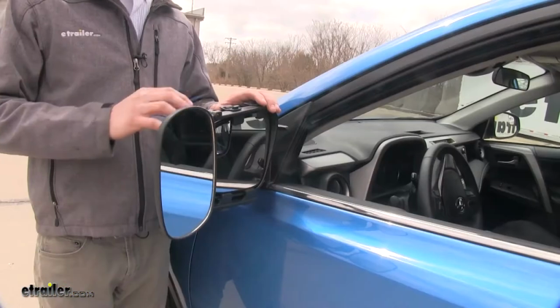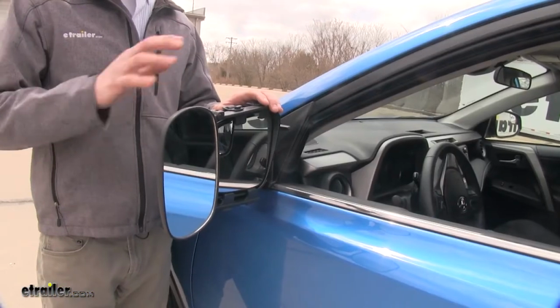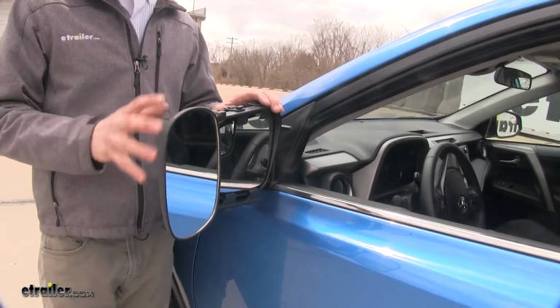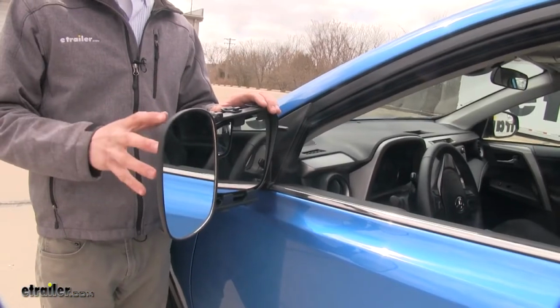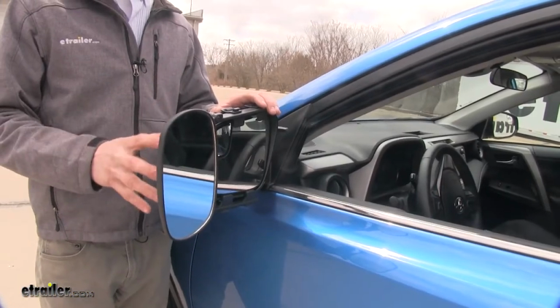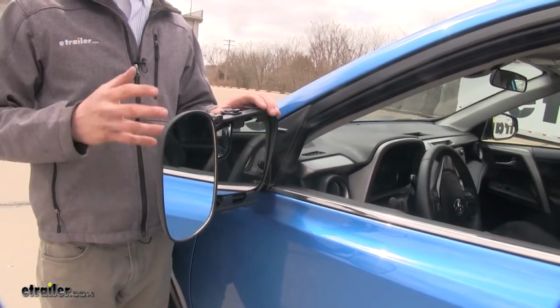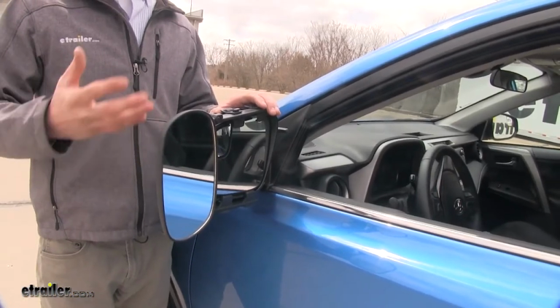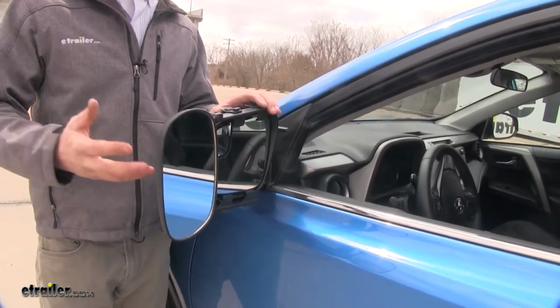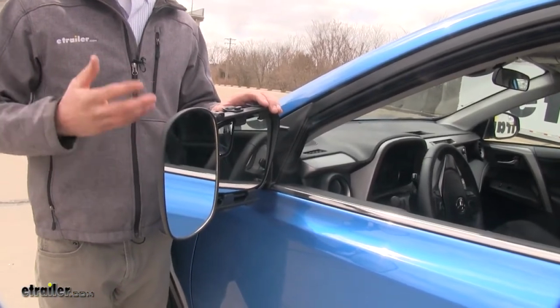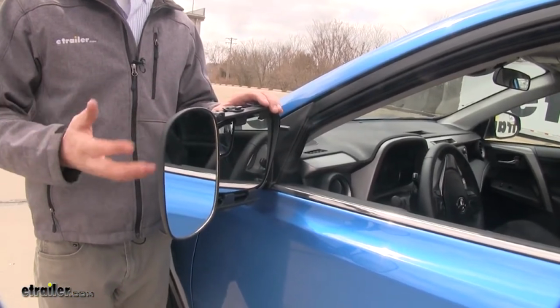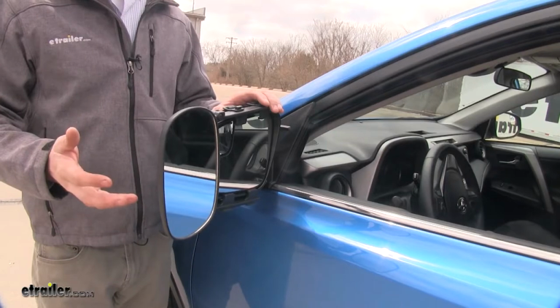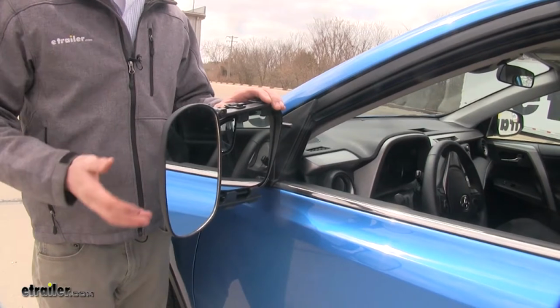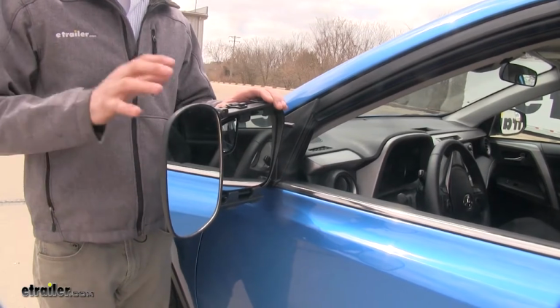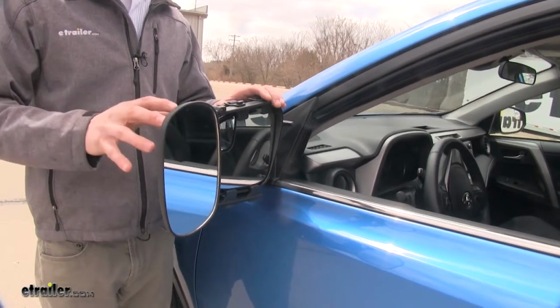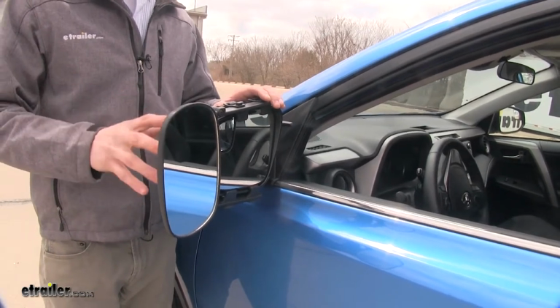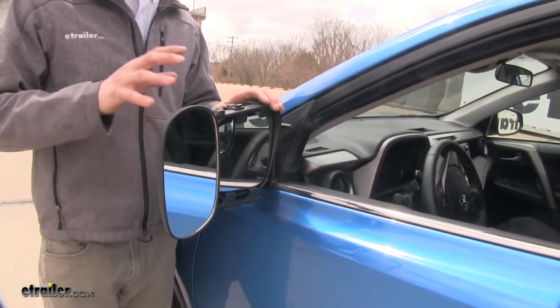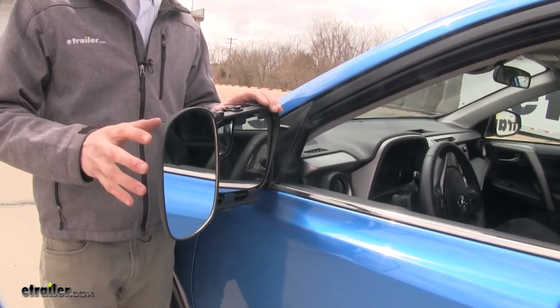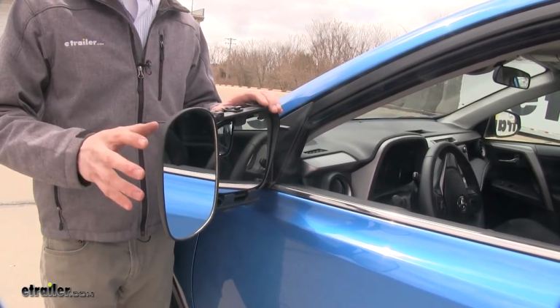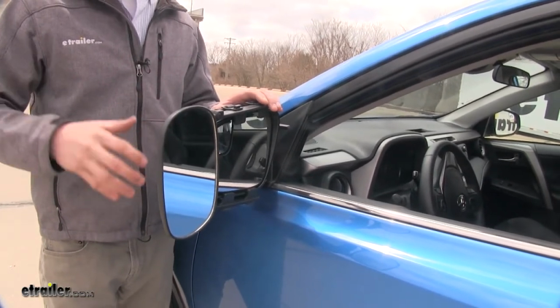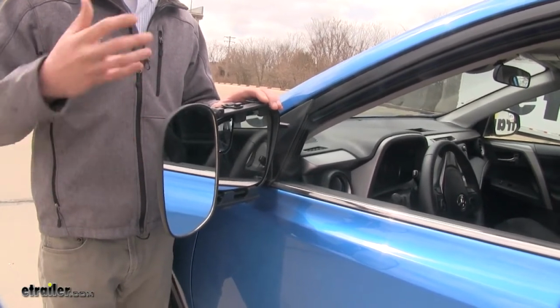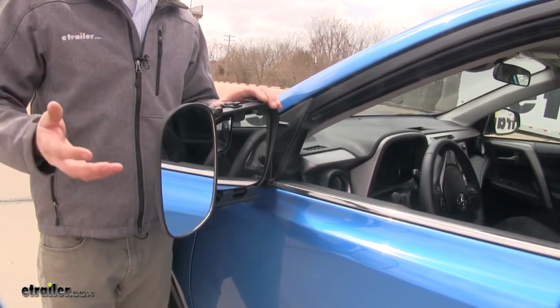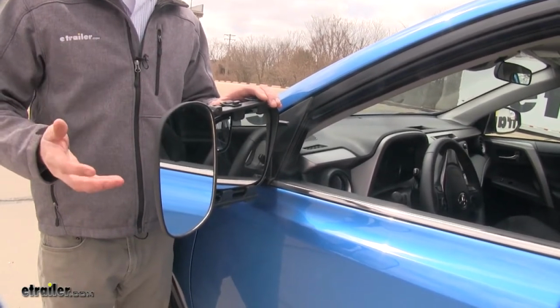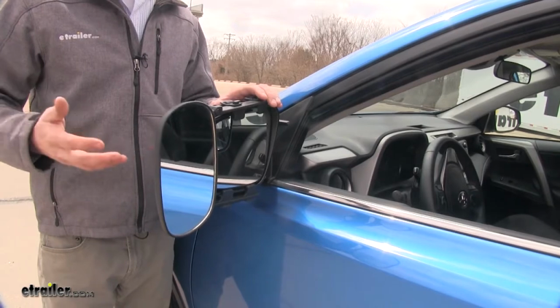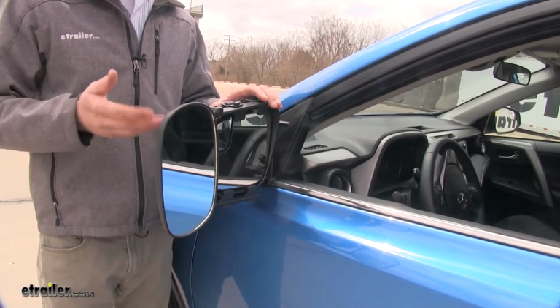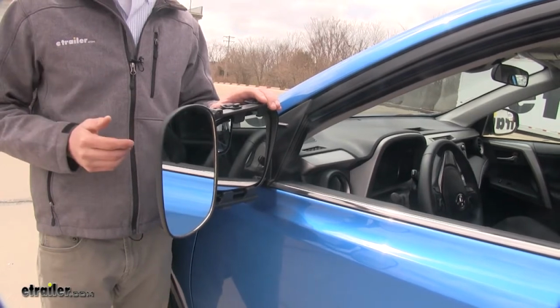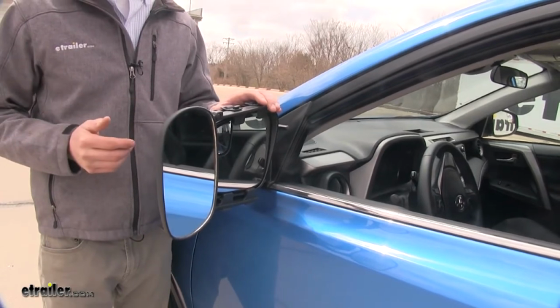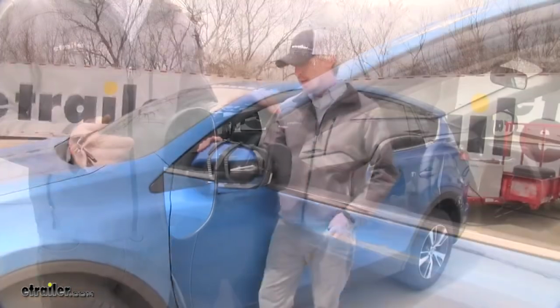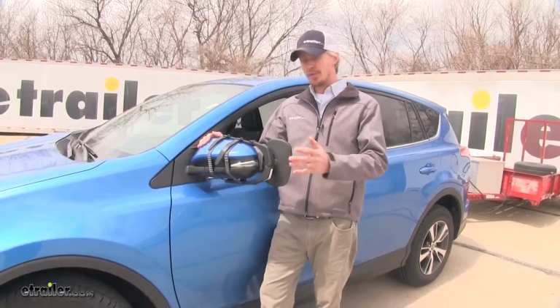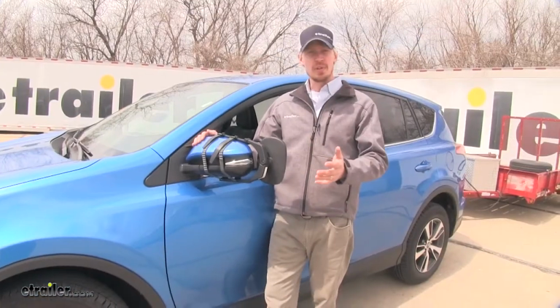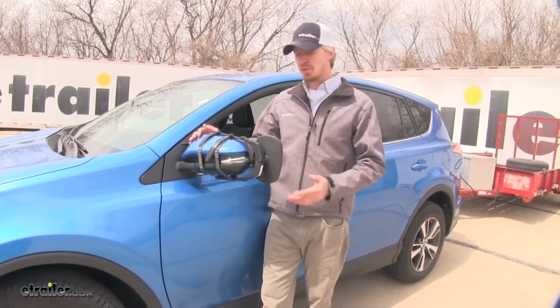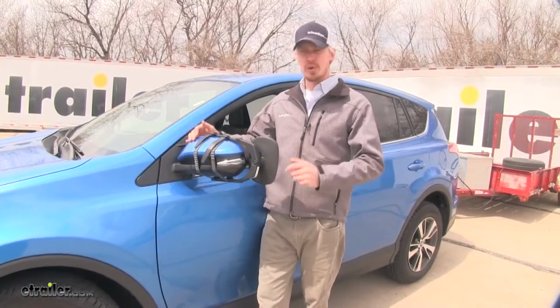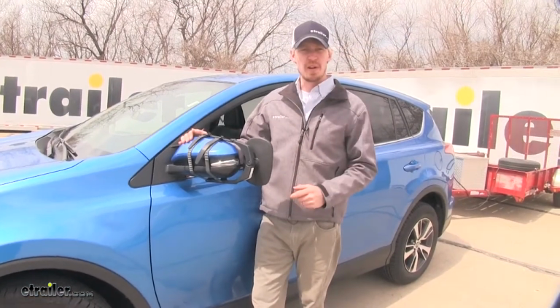A few great things about this towing mirror are: it's for temporary use so we can take it off when we're done towing. Another great thing is, since it is universal, if you have any other trucks or SUVs in the household, it may work with those as well. It's a very easy installation — we'll go ahead and show you that now.